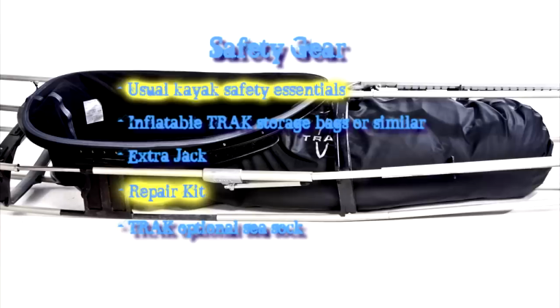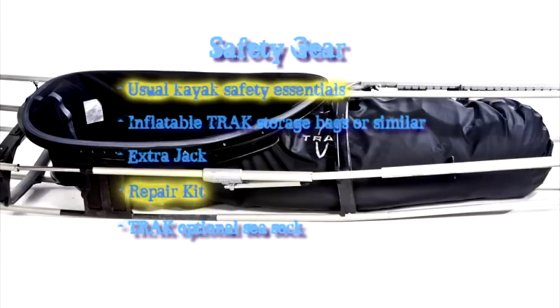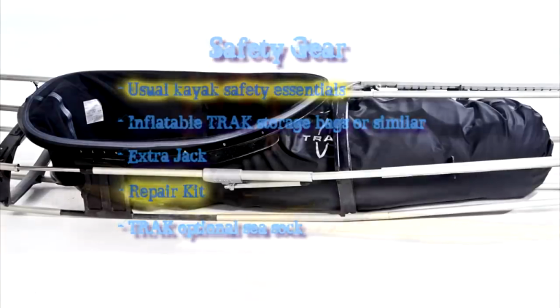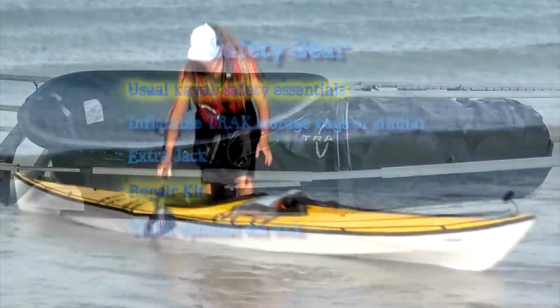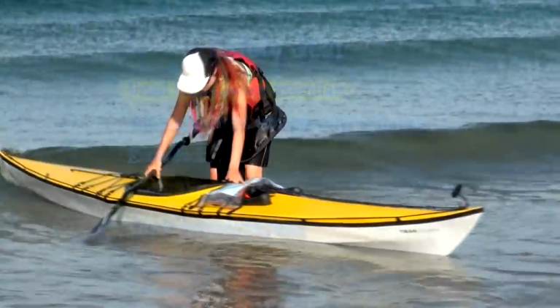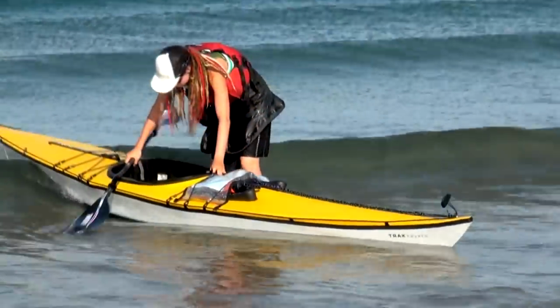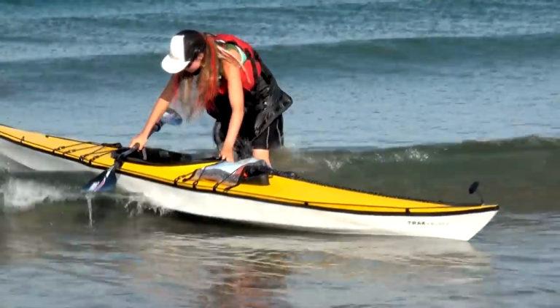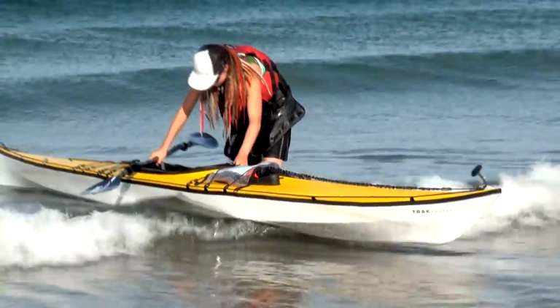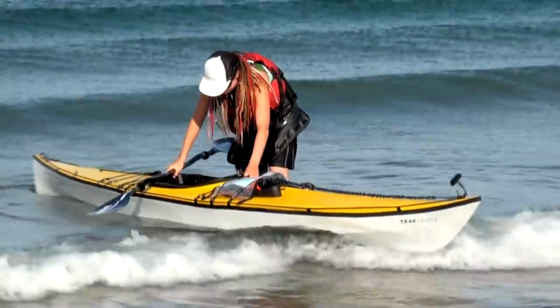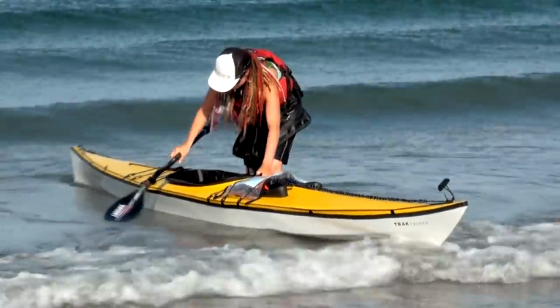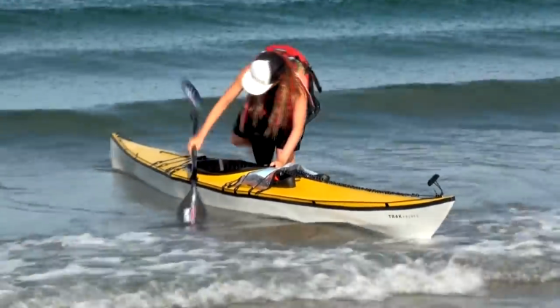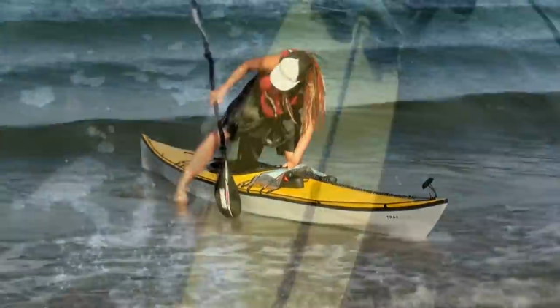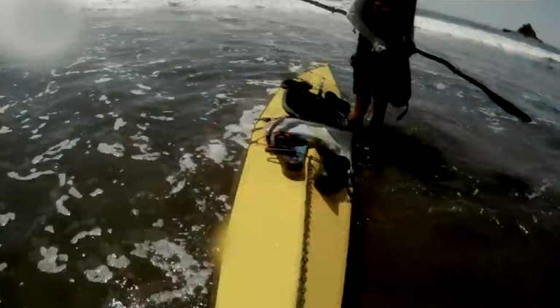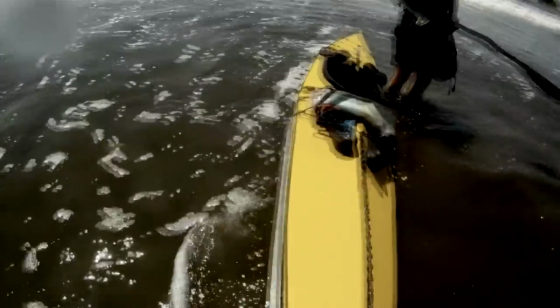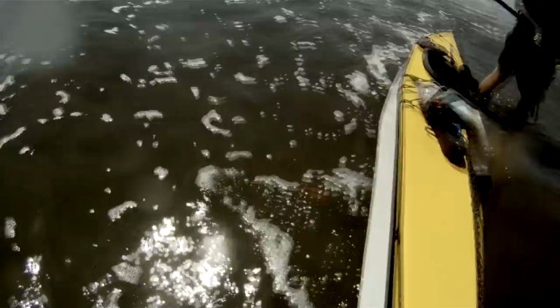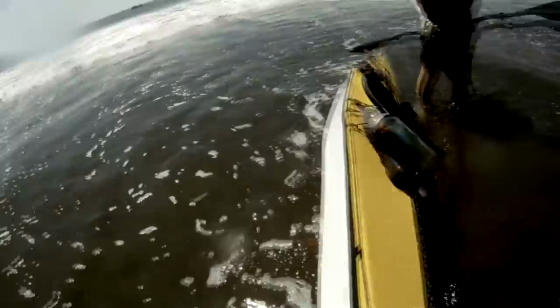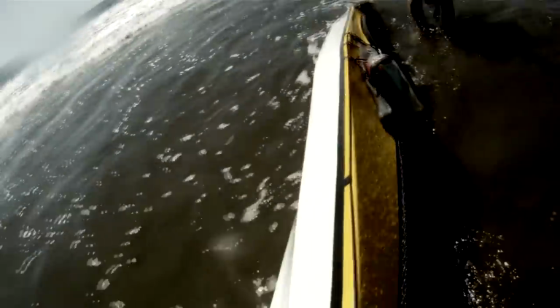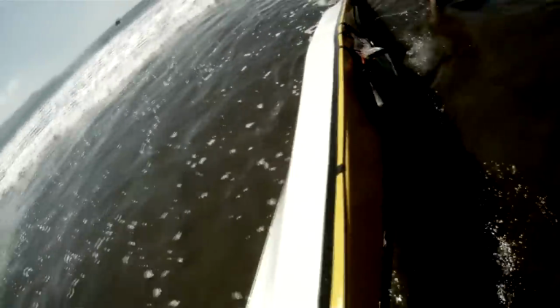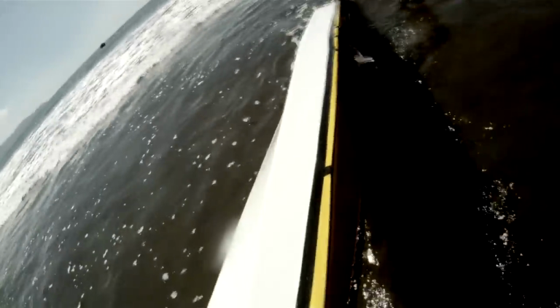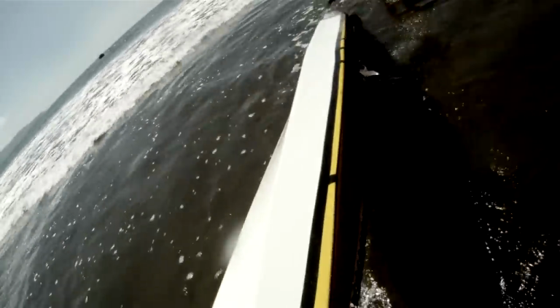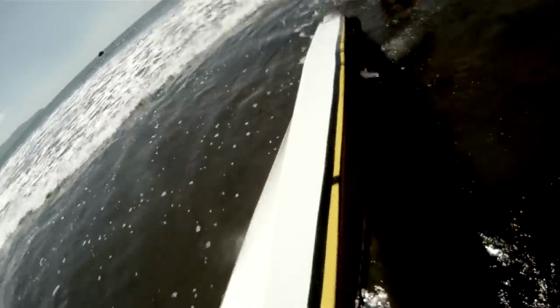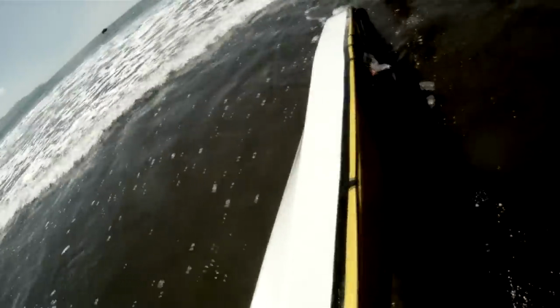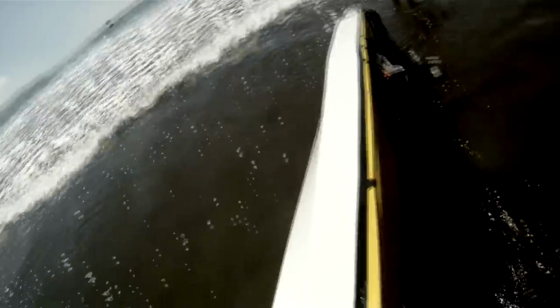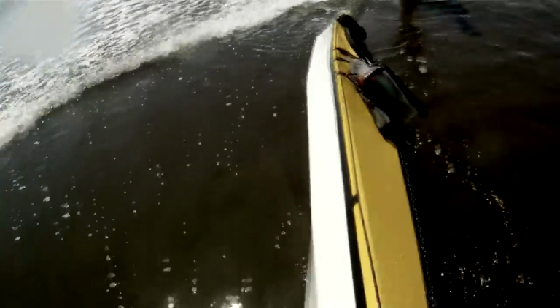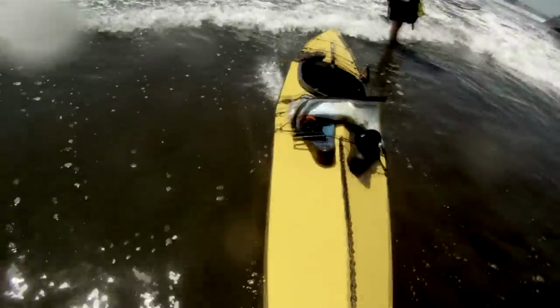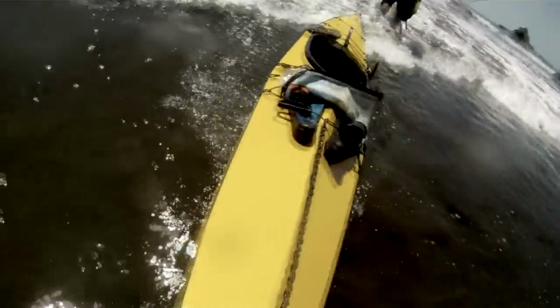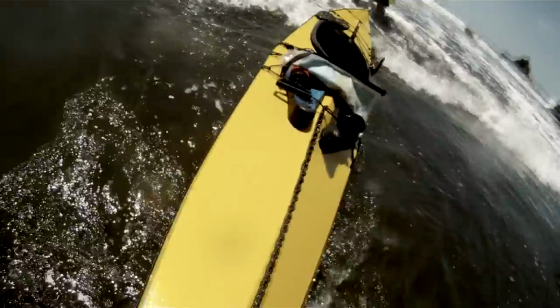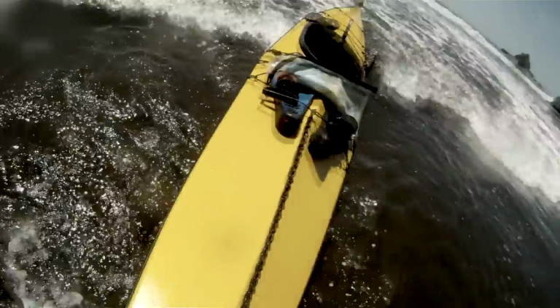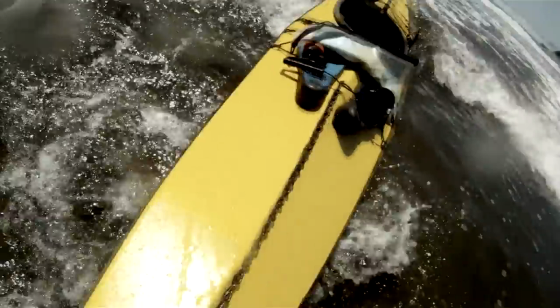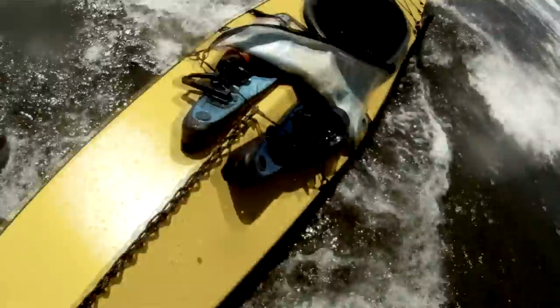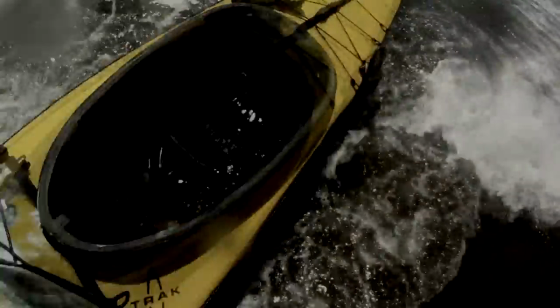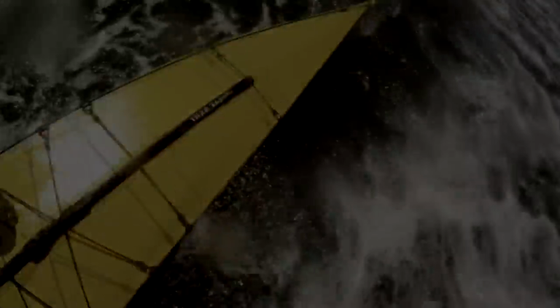One of the reasons that Ali disliked the sea sock was that it was hot and sticky in the tropics. However, one time coming into the beach Ali did get taken by a wave and ended up swimming. The sea sock made it very easy to empty the kayak on the beach and proved that it is a great addition to the safety kit.